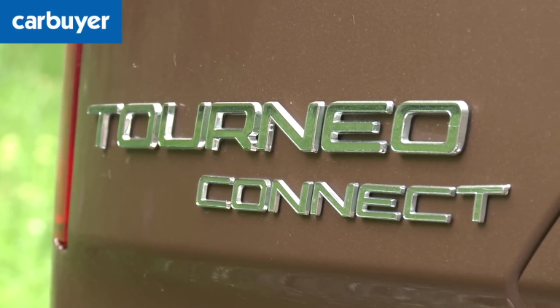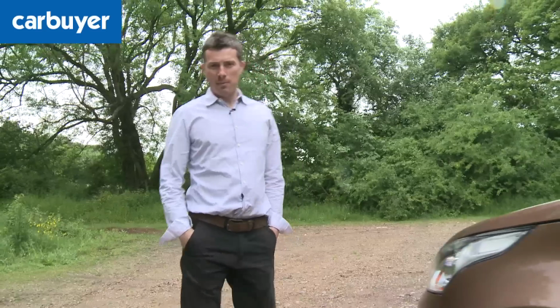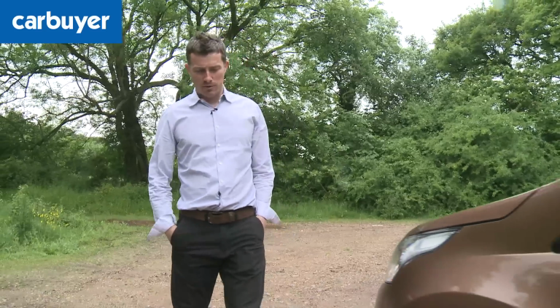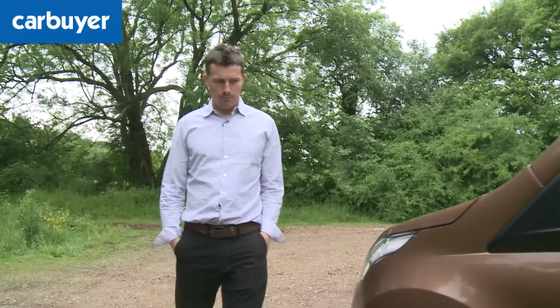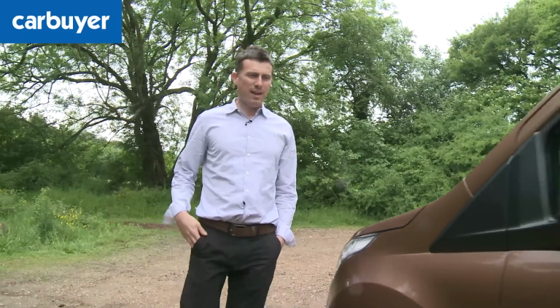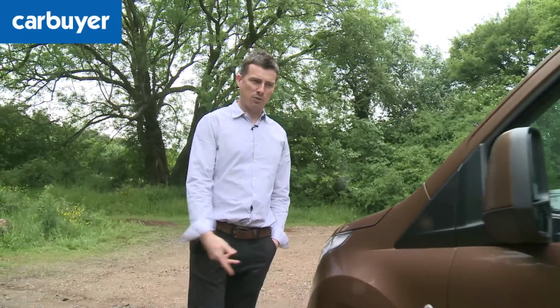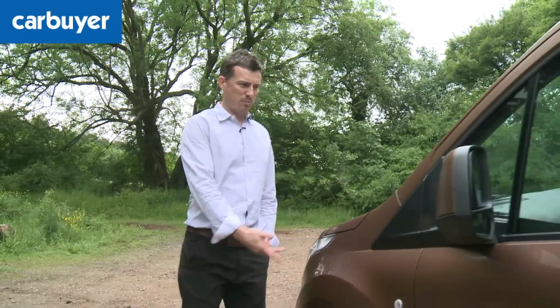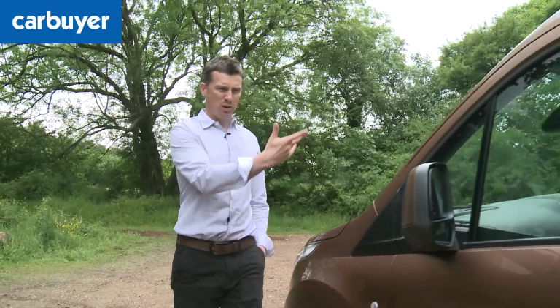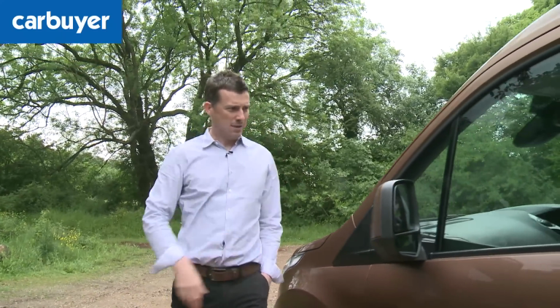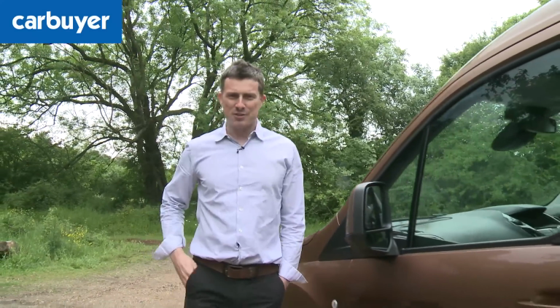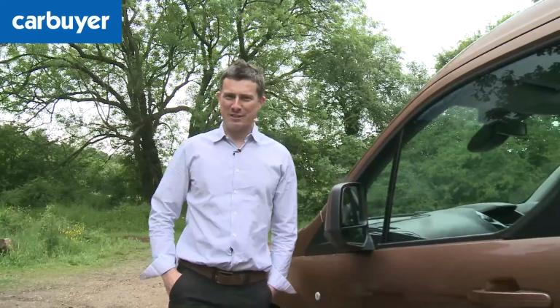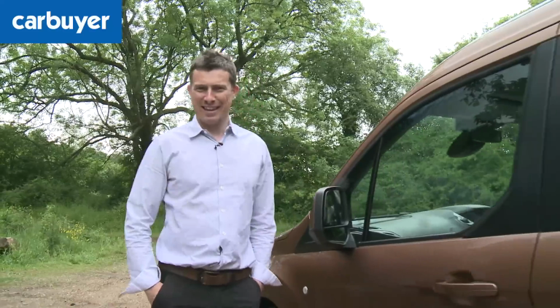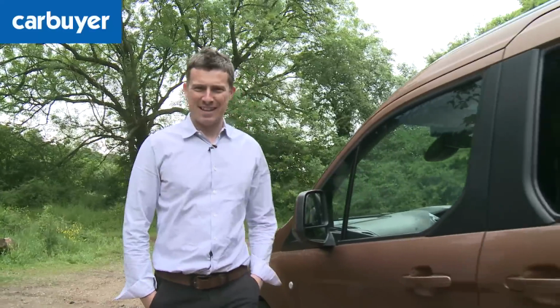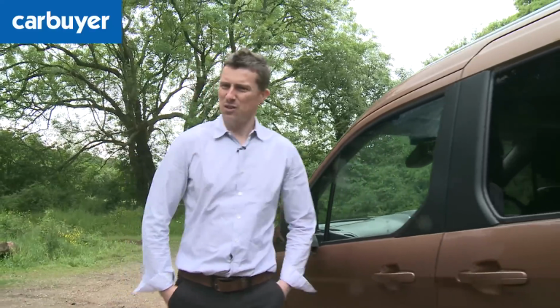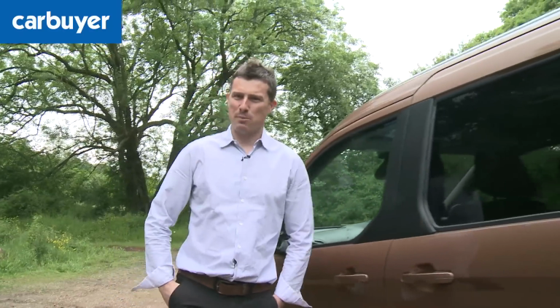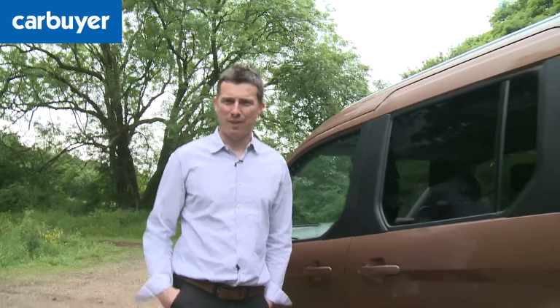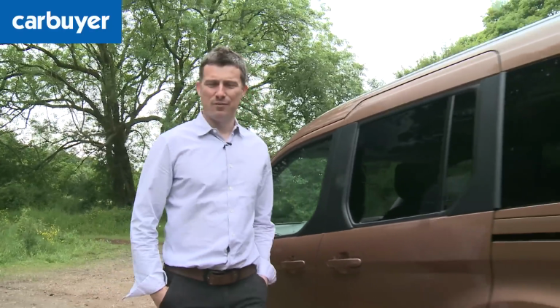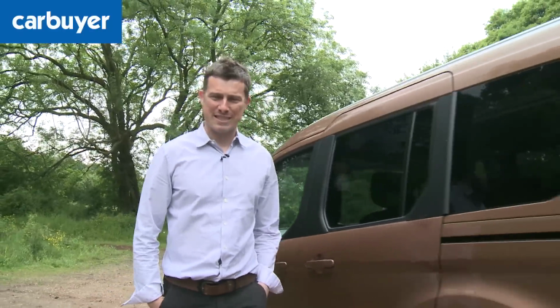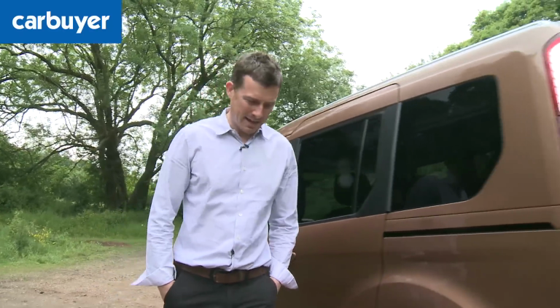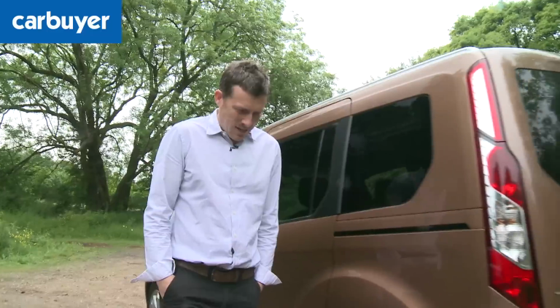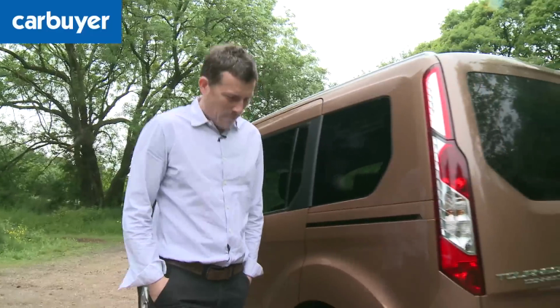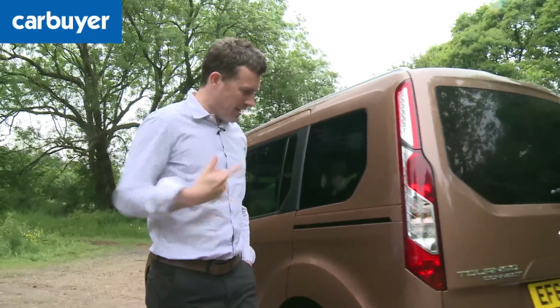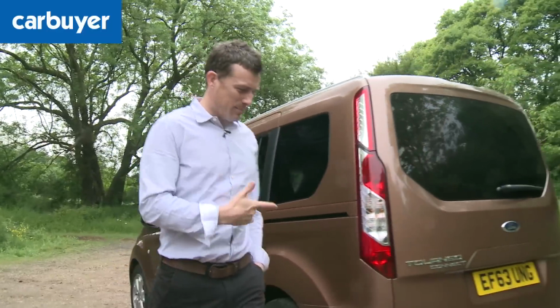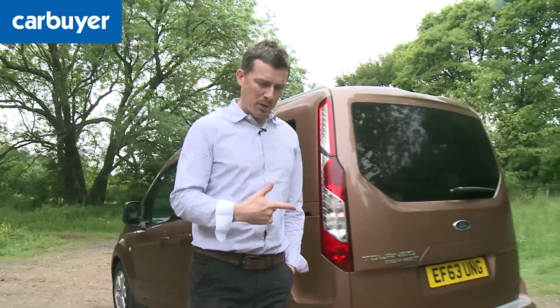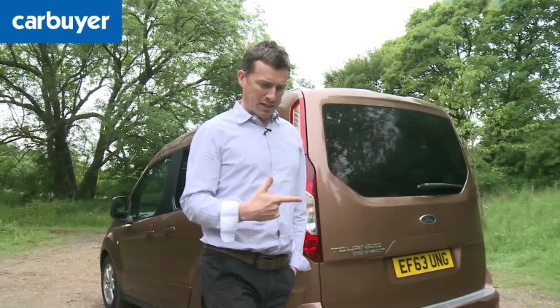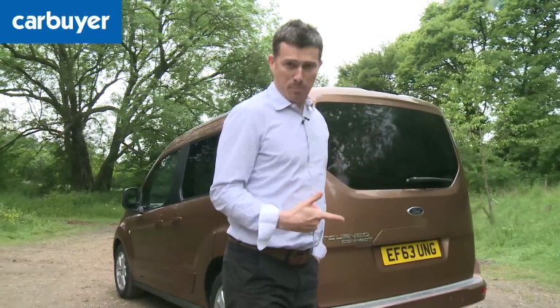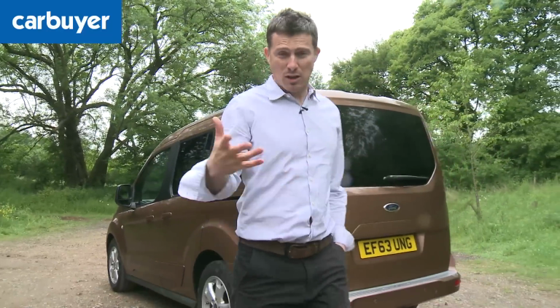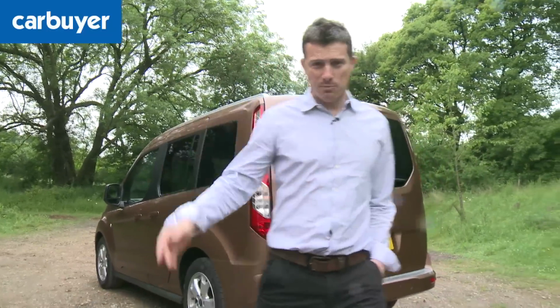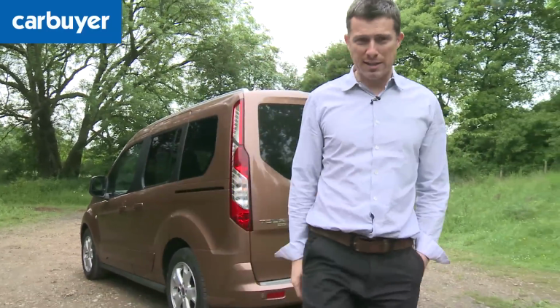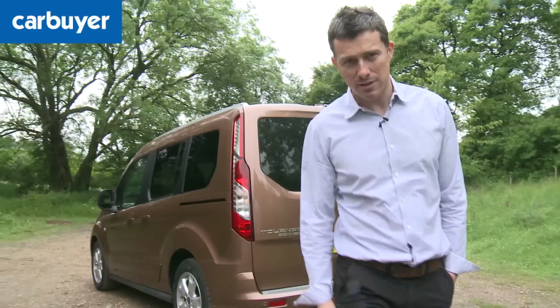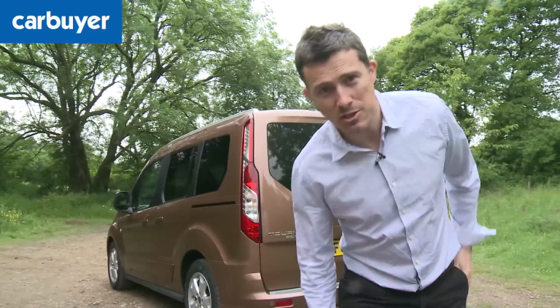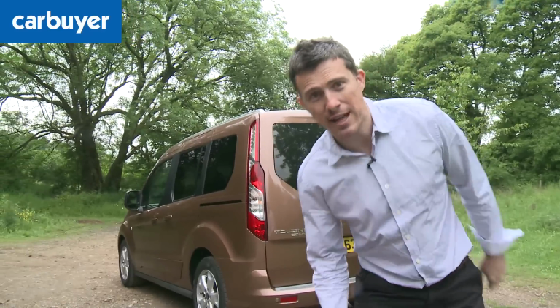You might be wondering why the heck would you bother buying one of these strange-looking things instead of a normal people carrier like a Ford C-Max. Well, this is about a couple of grand cheaper, plus it's more practical, as I'll demonstrate now.